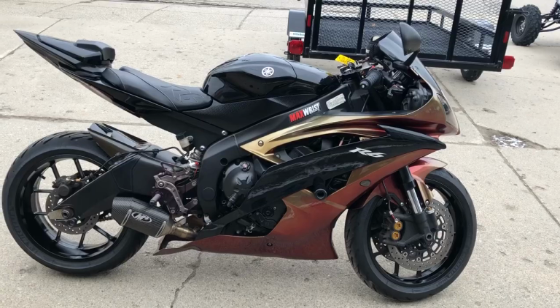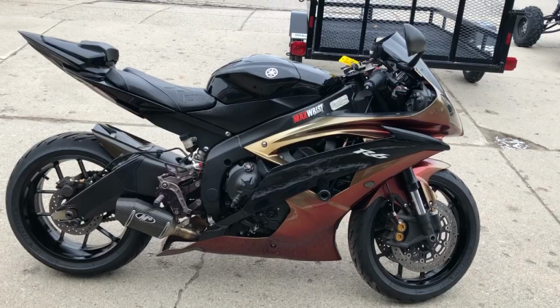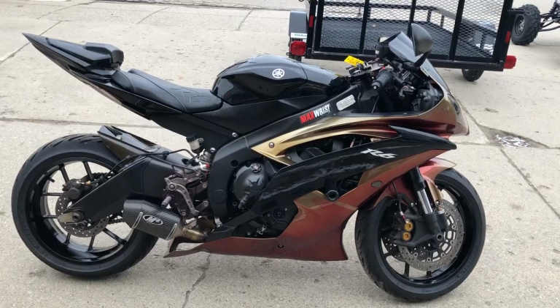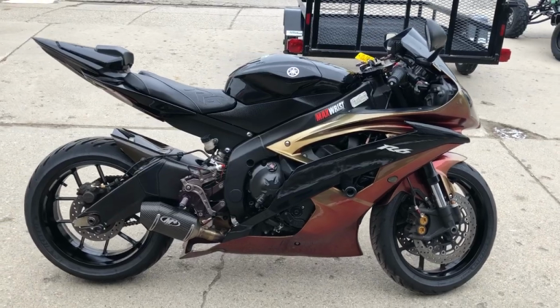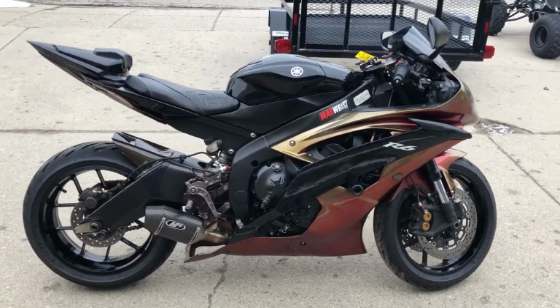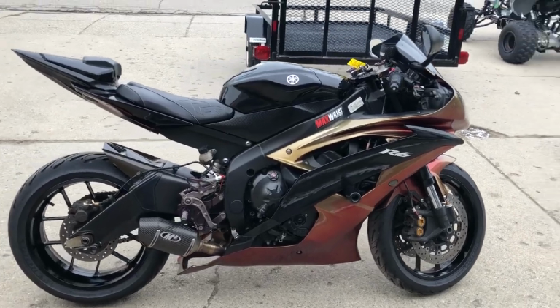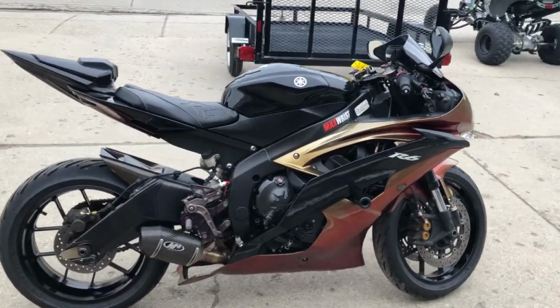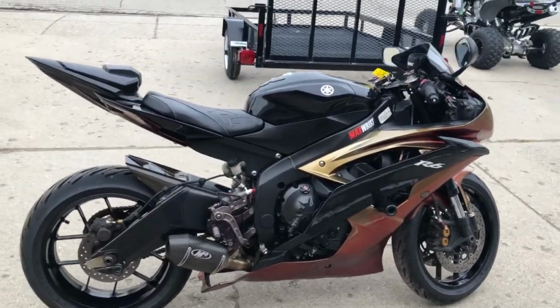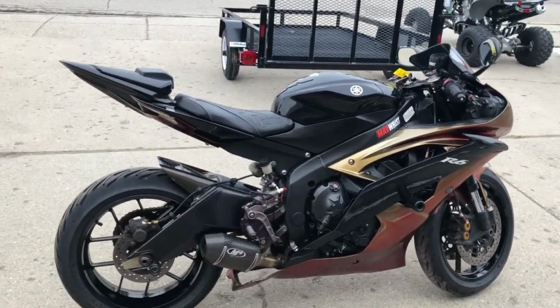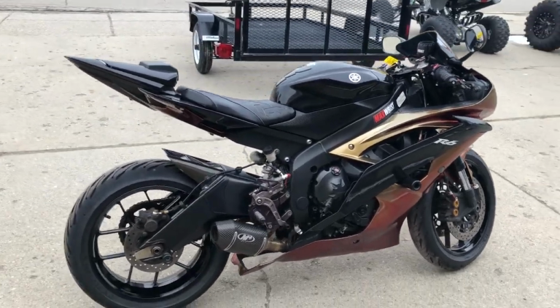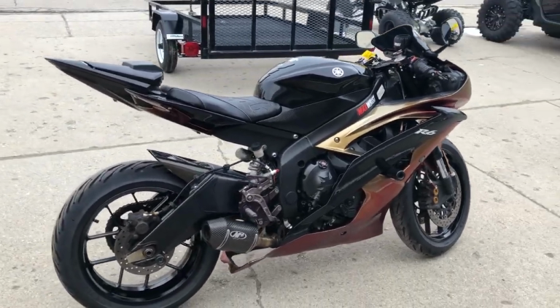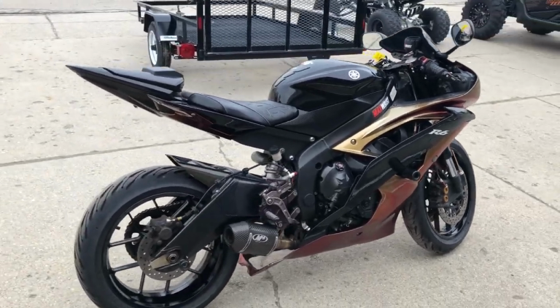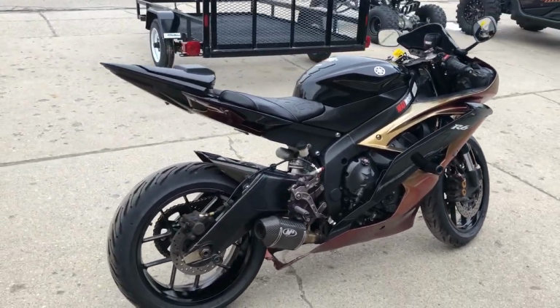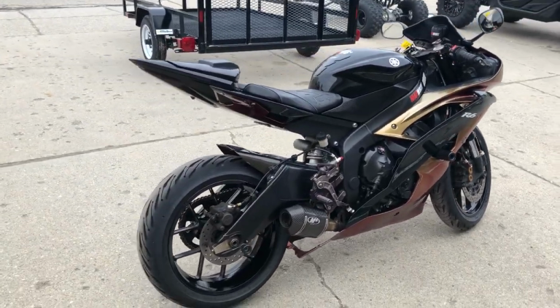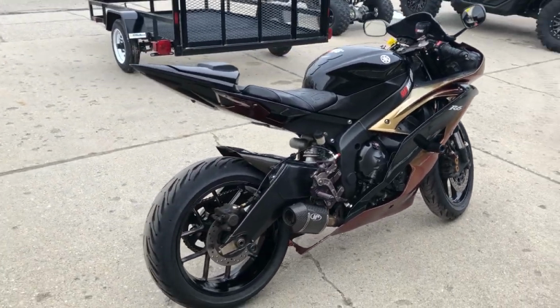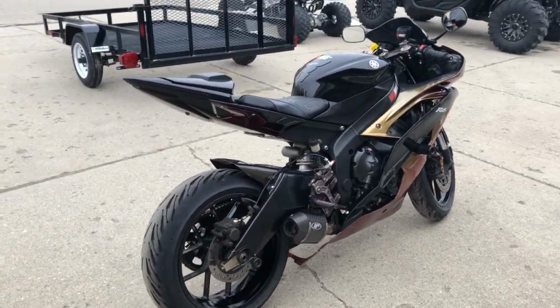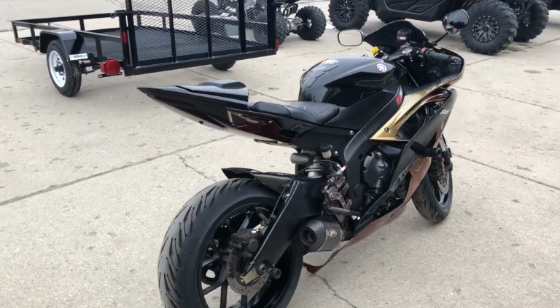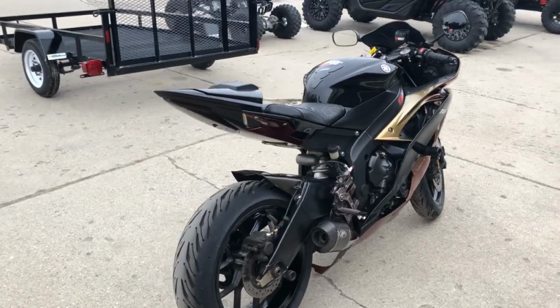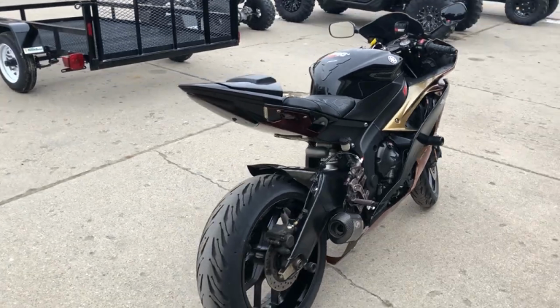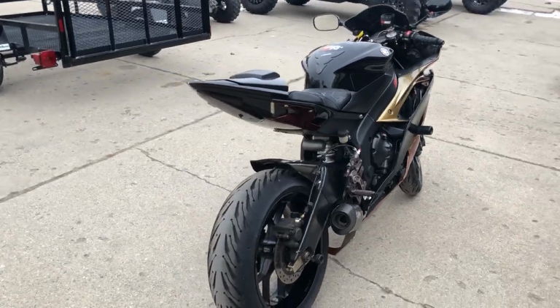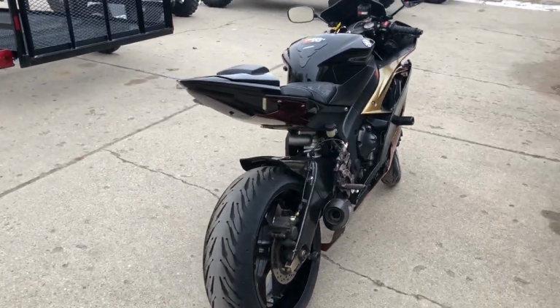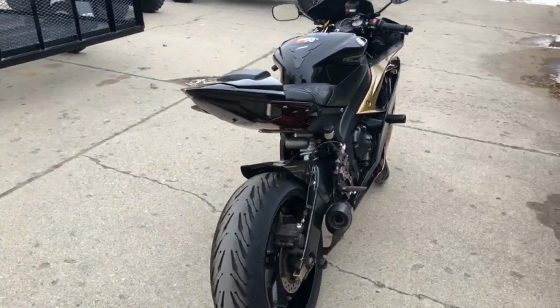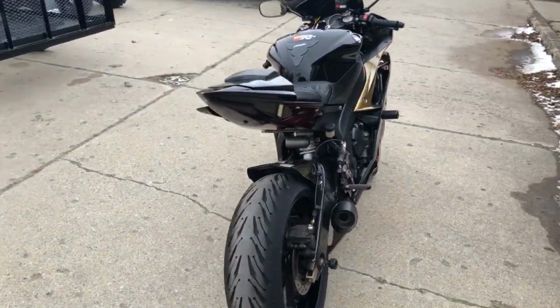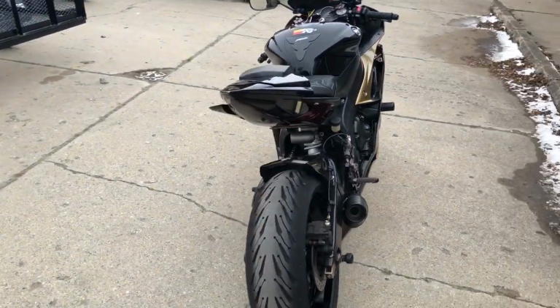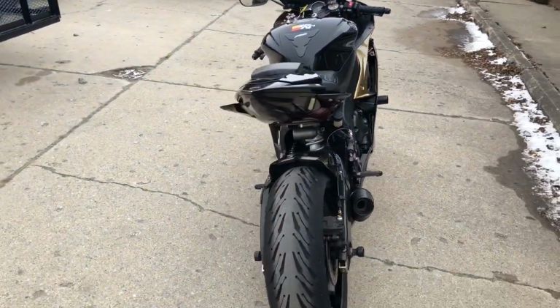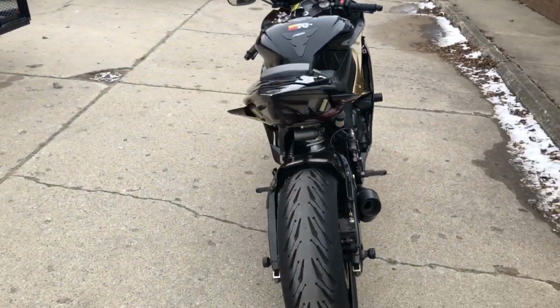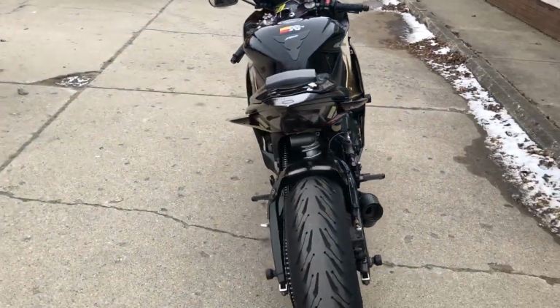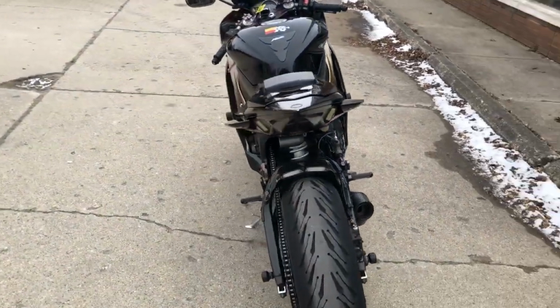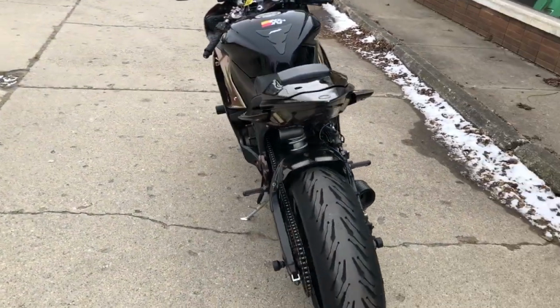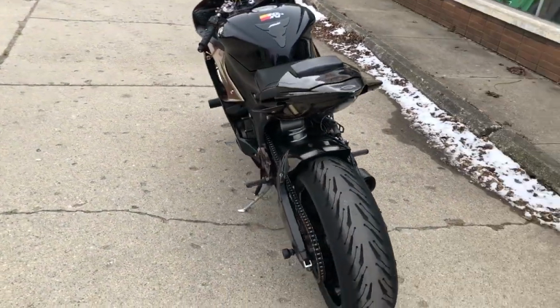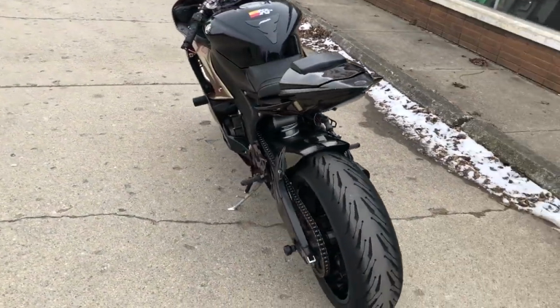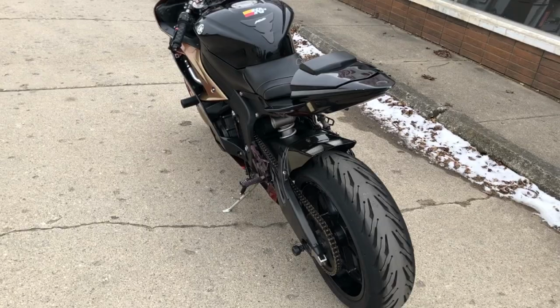Hey guys, this is from ThePowerSports.com here. We have a used Yamaha R6 for sale, with over $20,000 in extras. Take a look at this real deal R6.